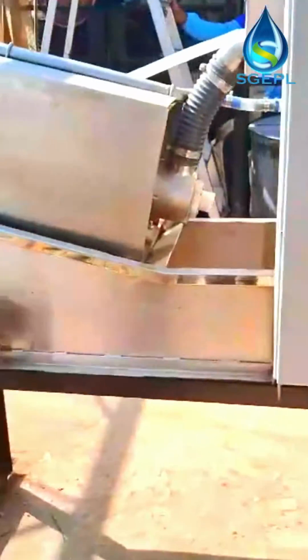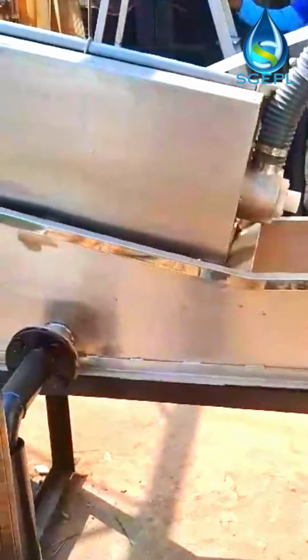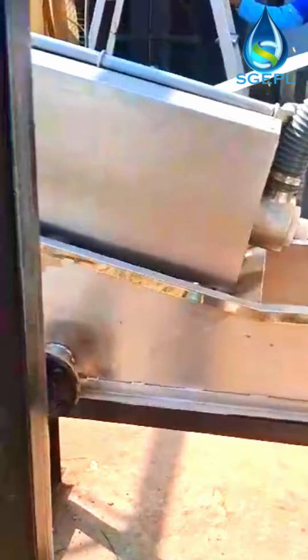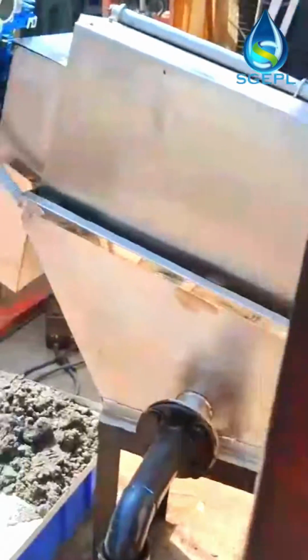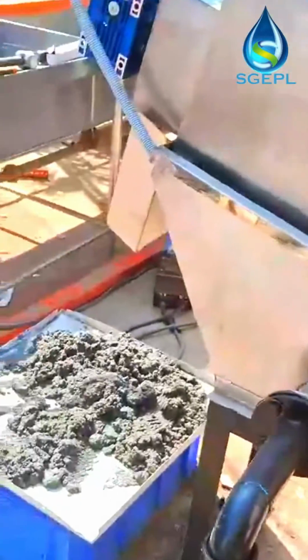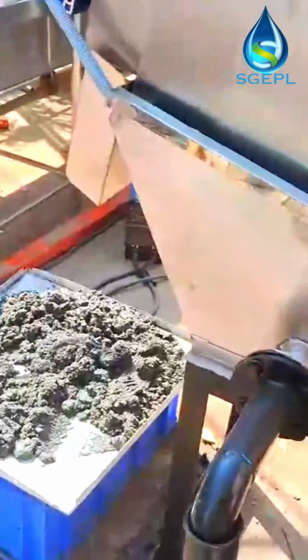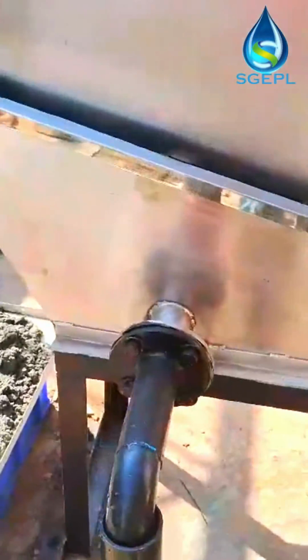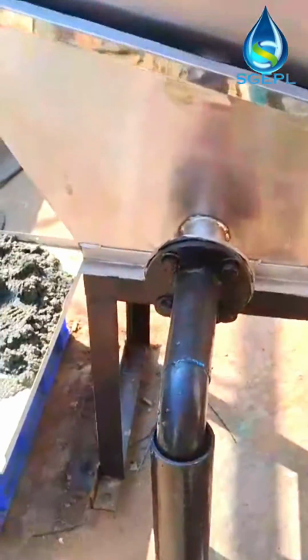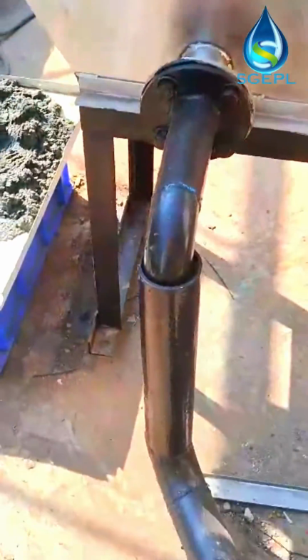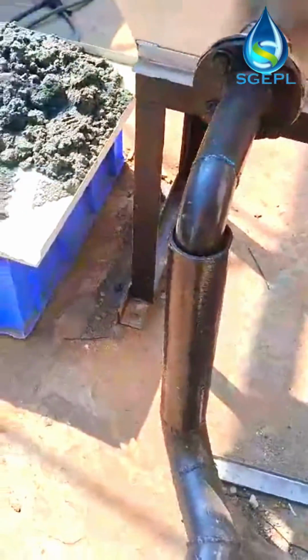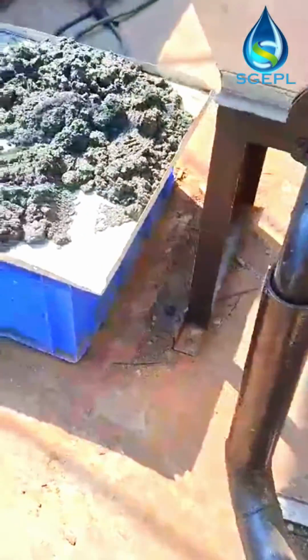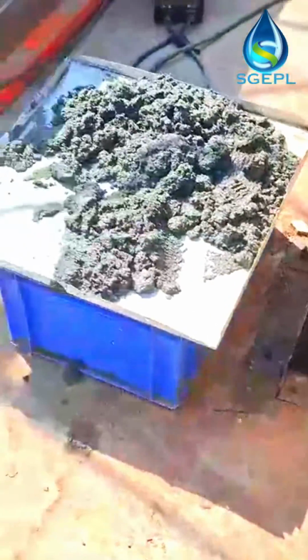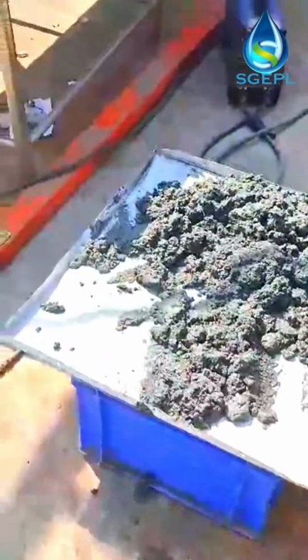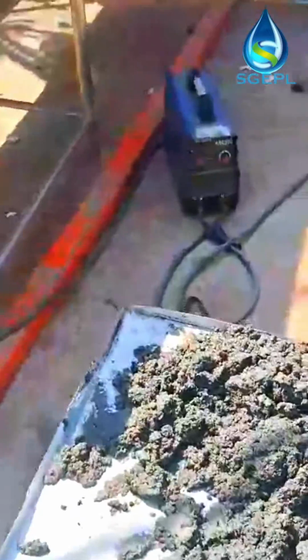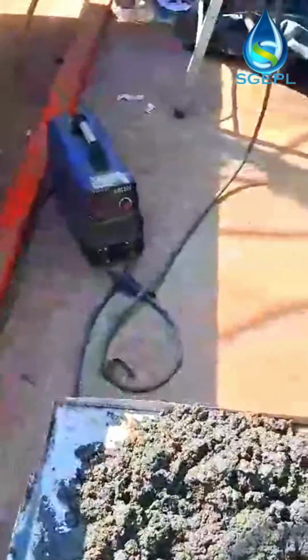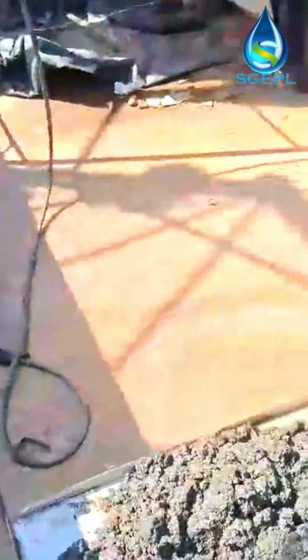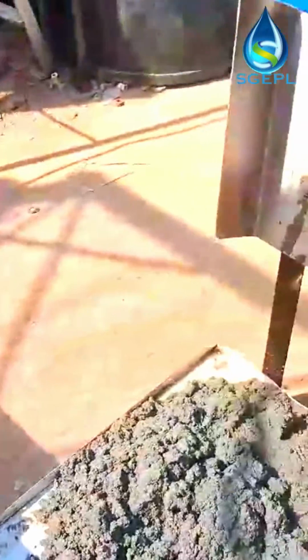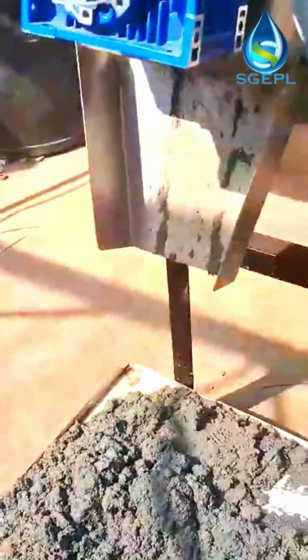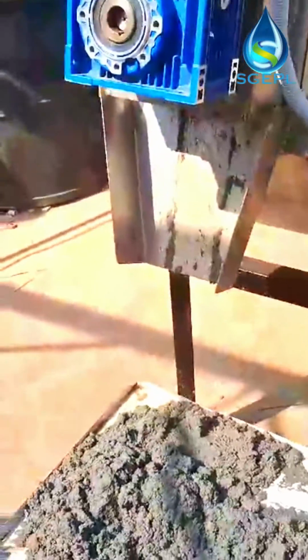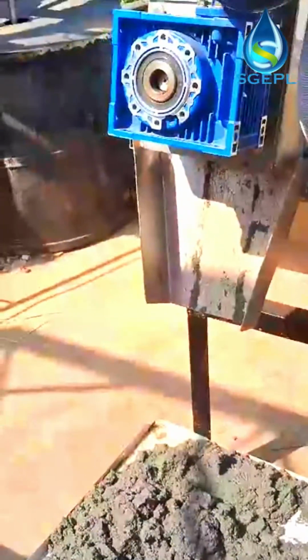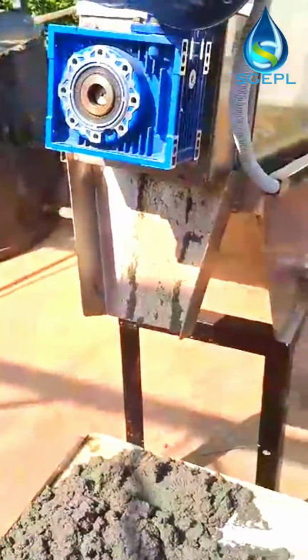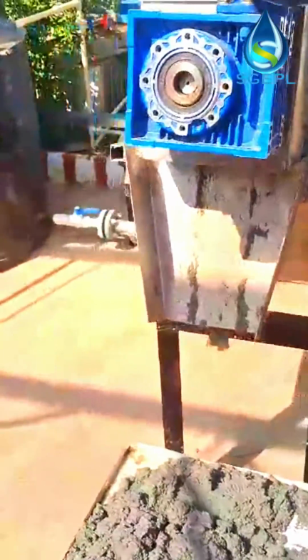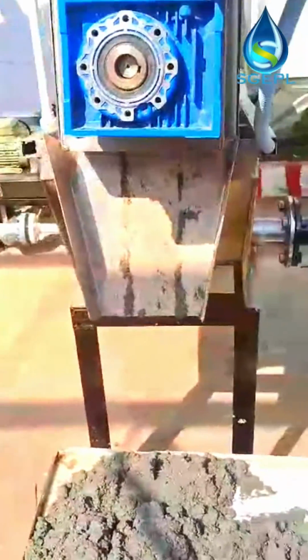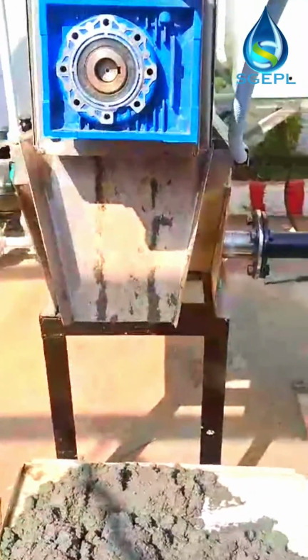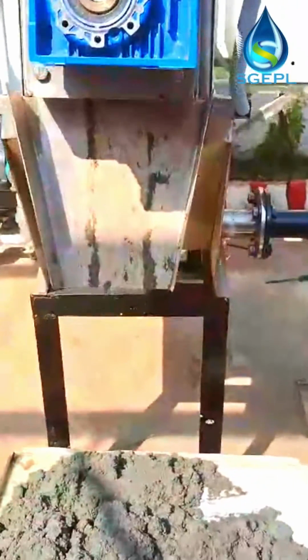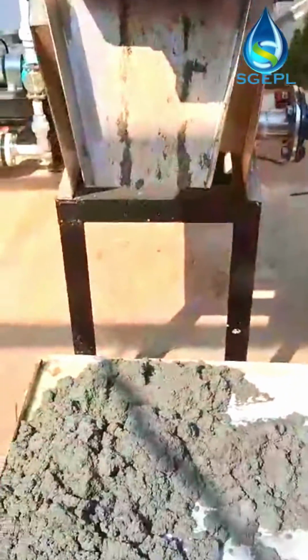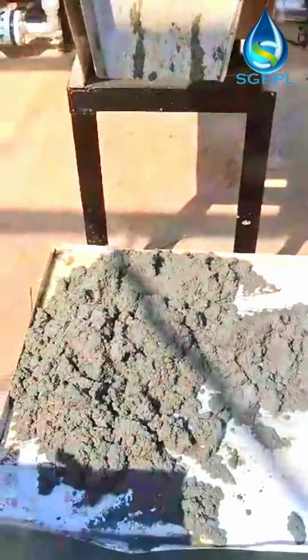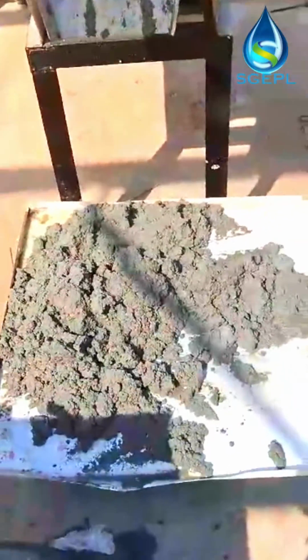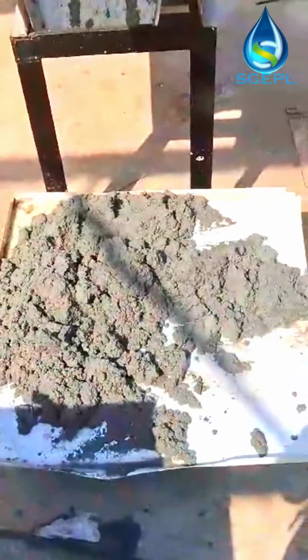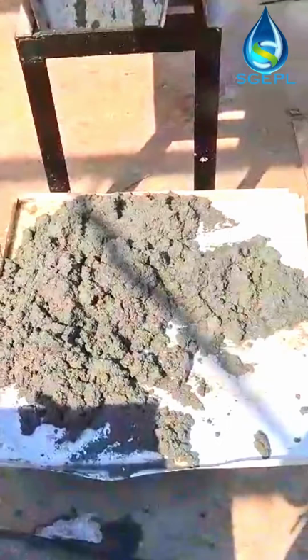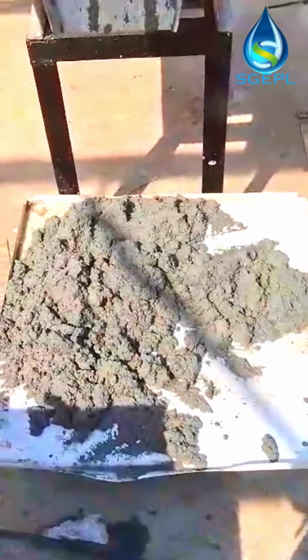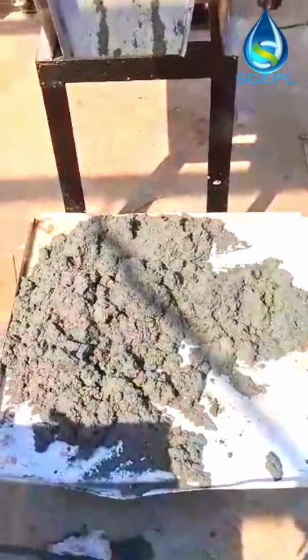HydroTreat Screw Press Dewatering Machine is widely used in sewage treatment projects of municipal, aquaculture, food, starch, oil, pharmaceutical, chemical, paper, leather, and other industries.